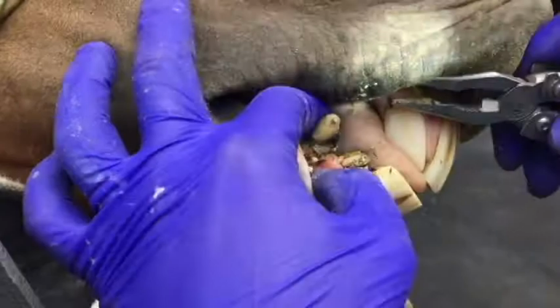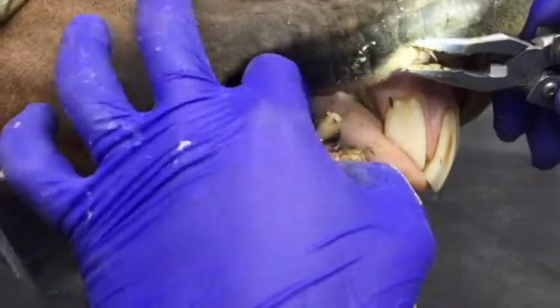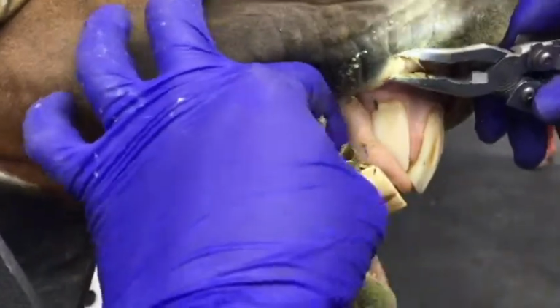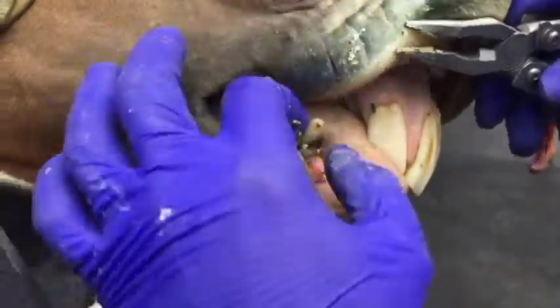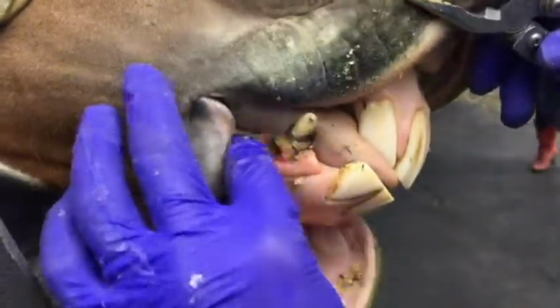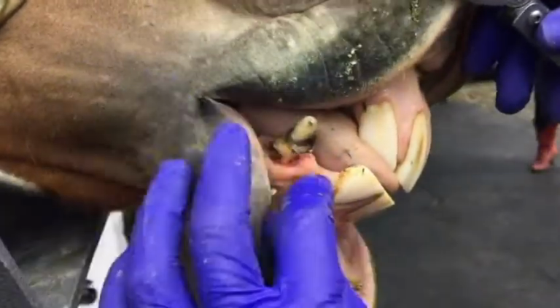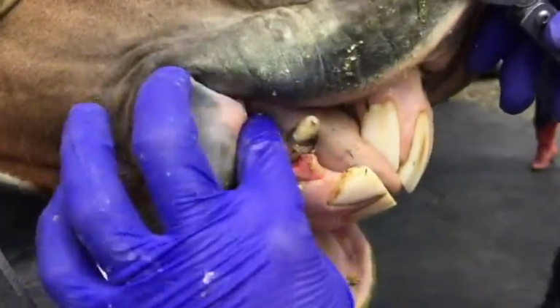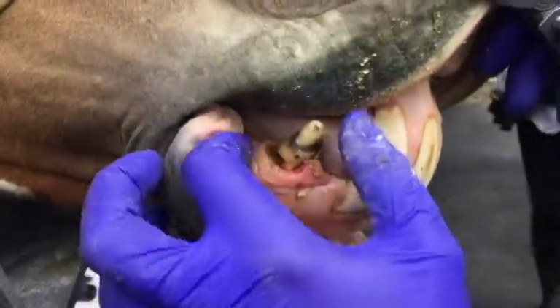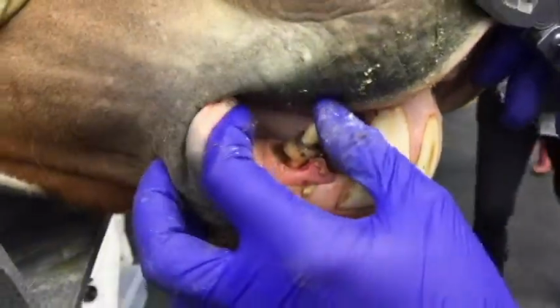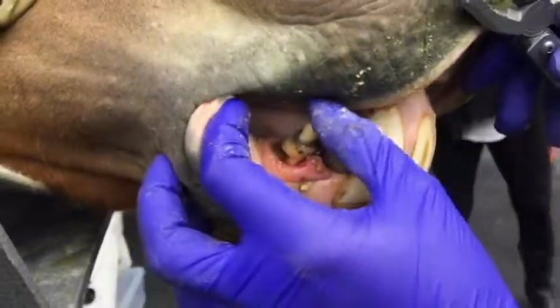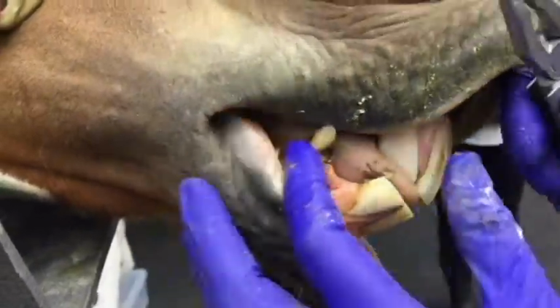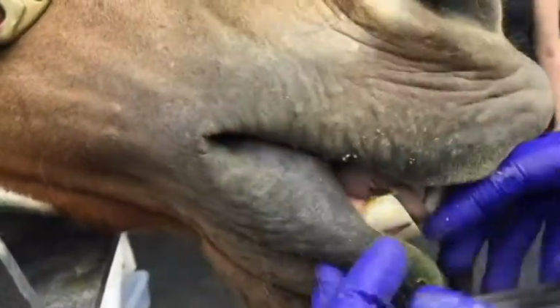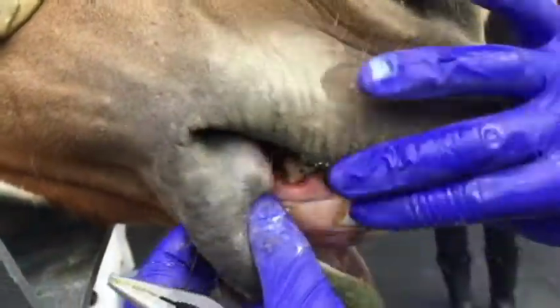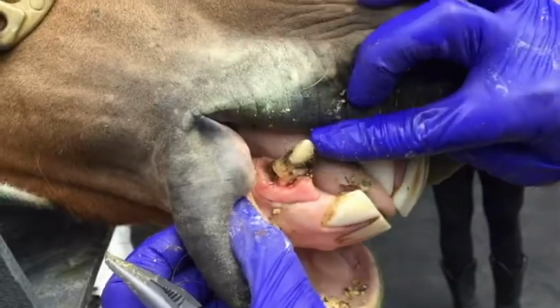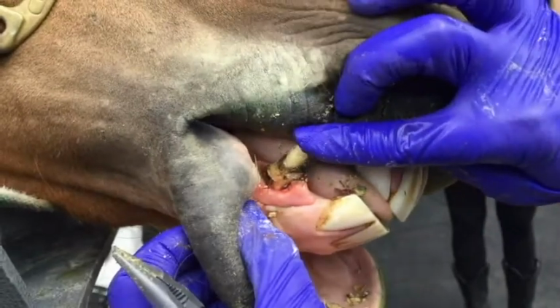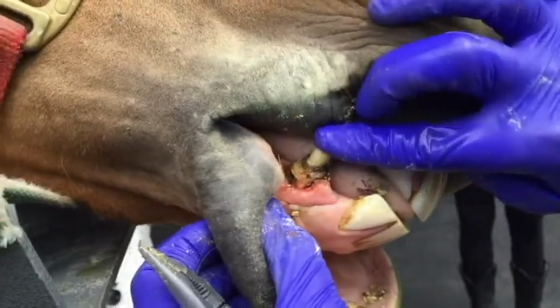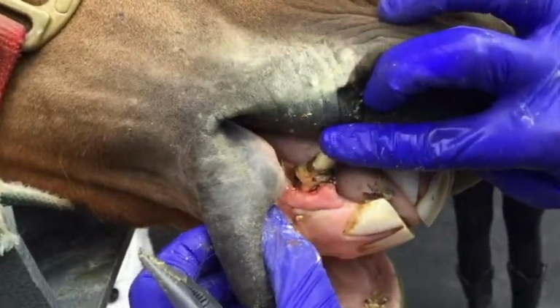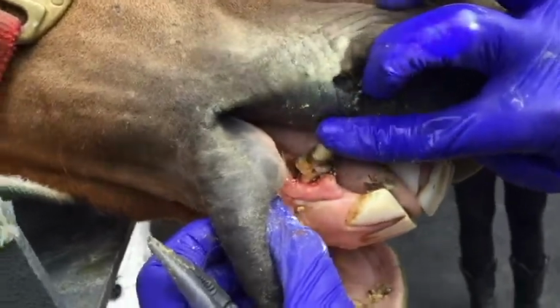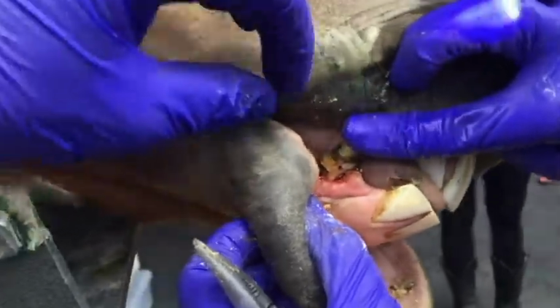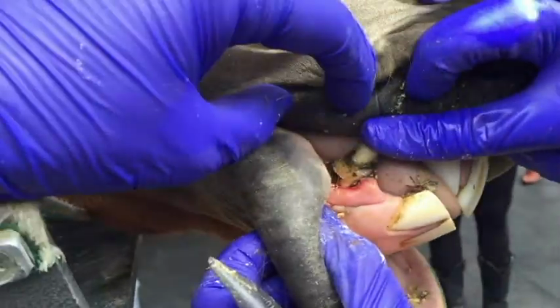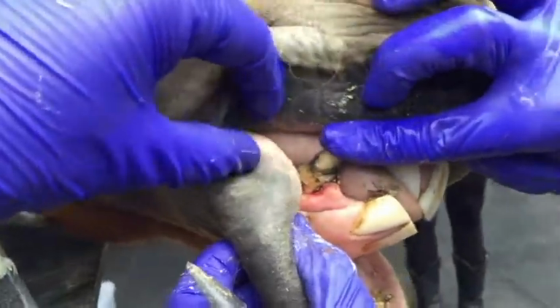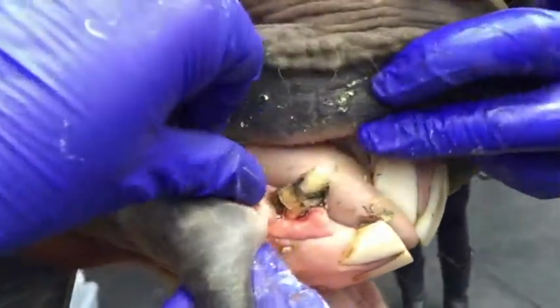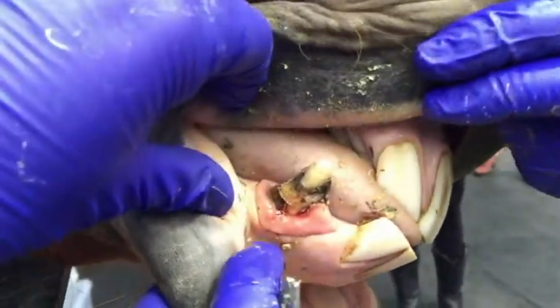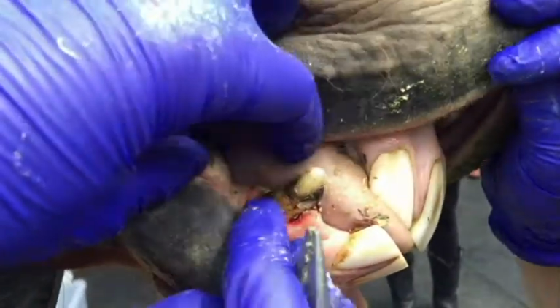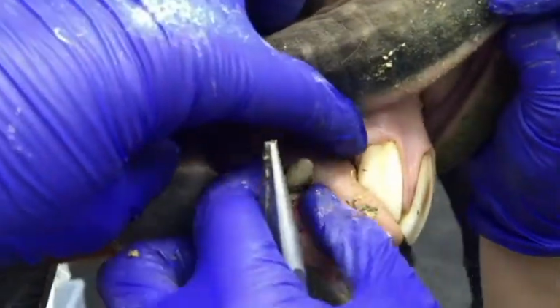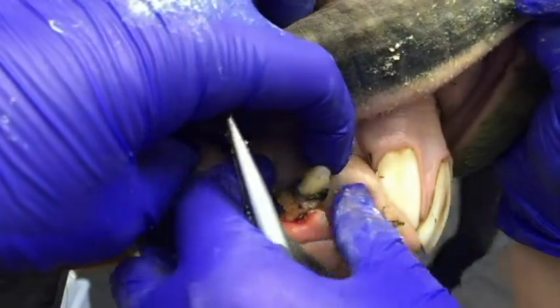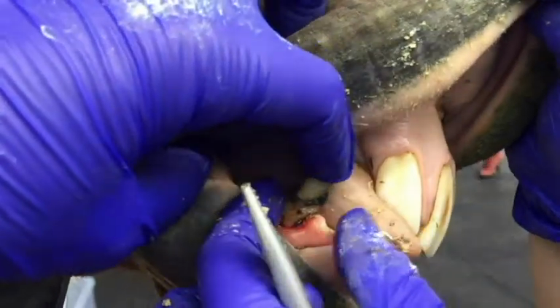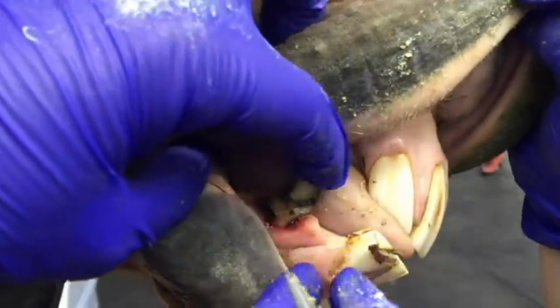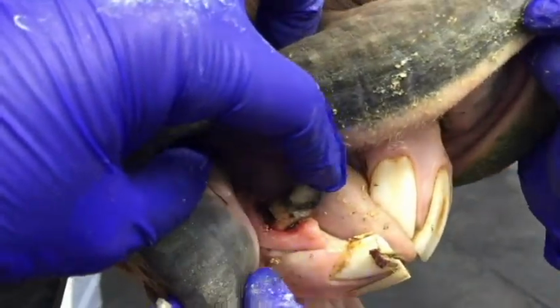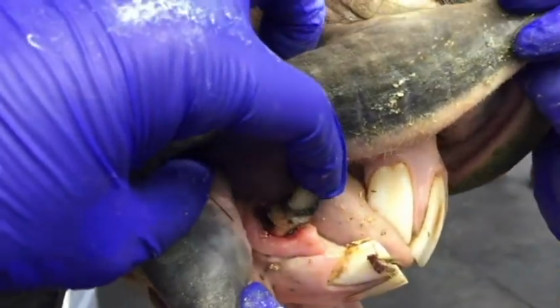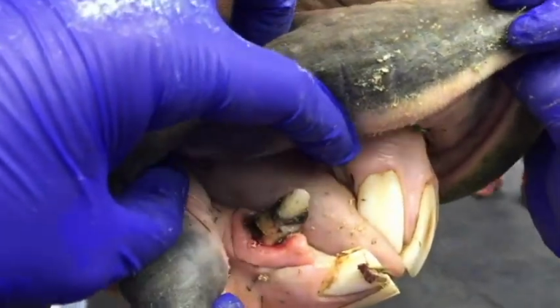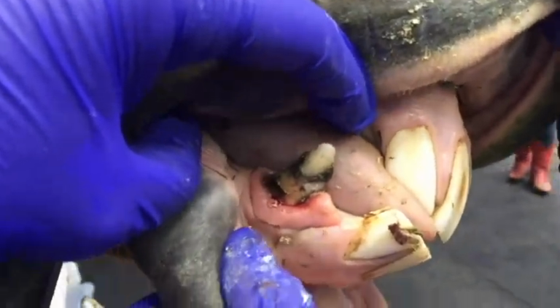Occasionally we need to take radiographs to fully assess that tooth. If that tooth is mobile, we will recommend extraction, and that's done with local anesthetic blocks and manual extraction tools.